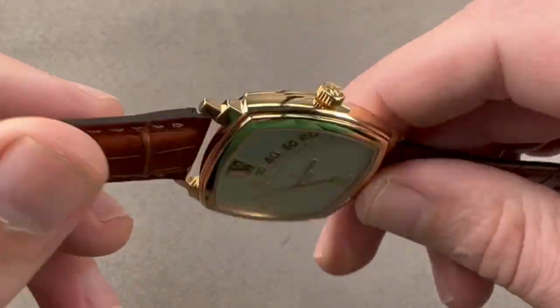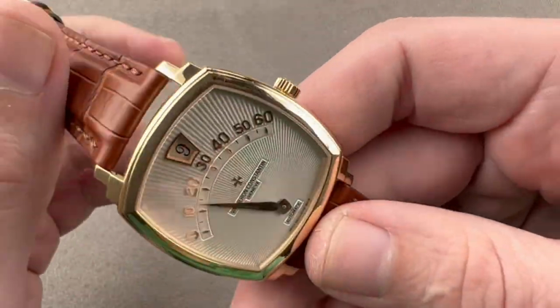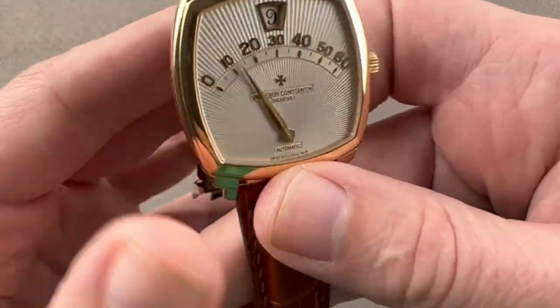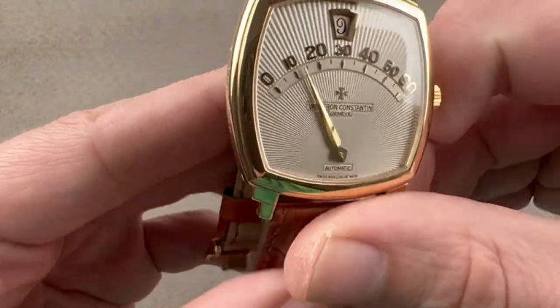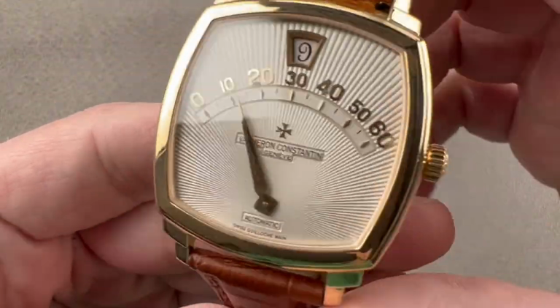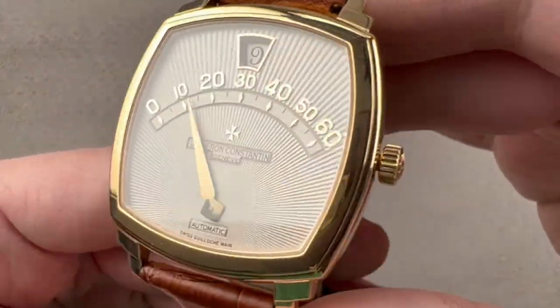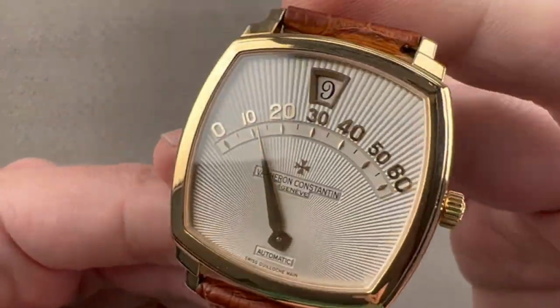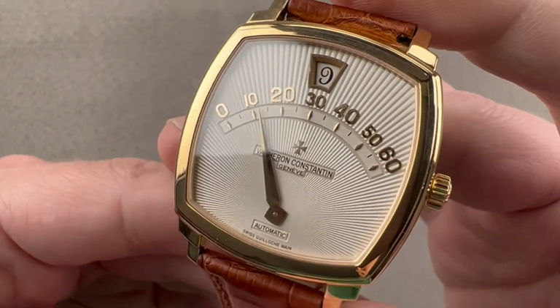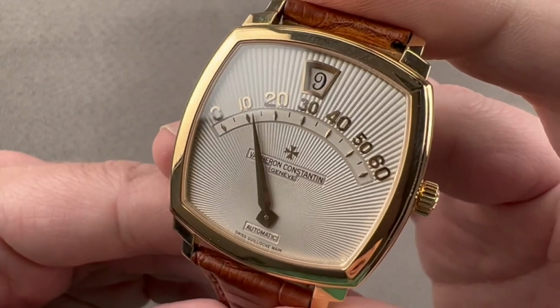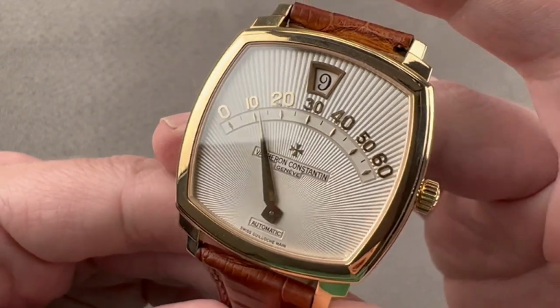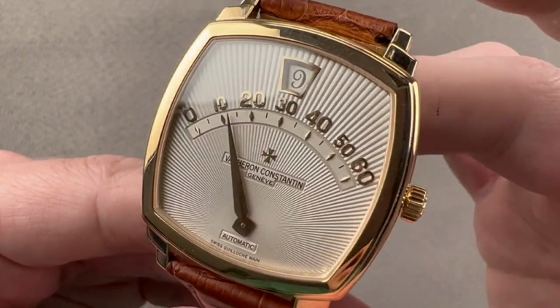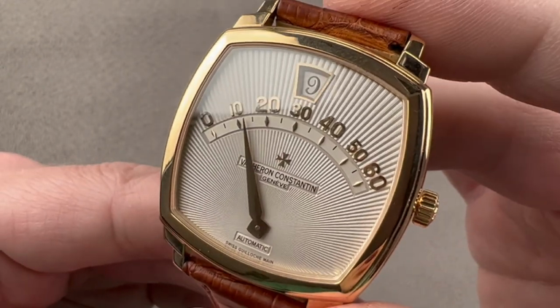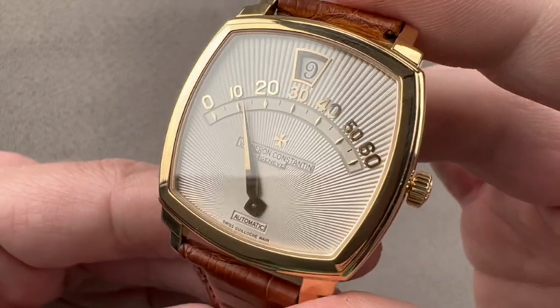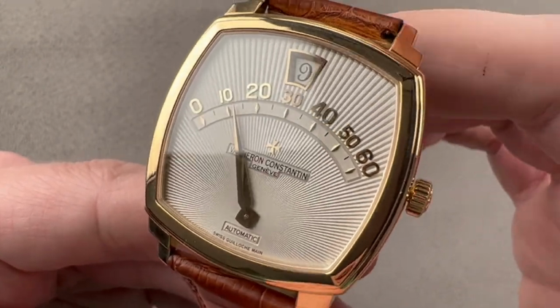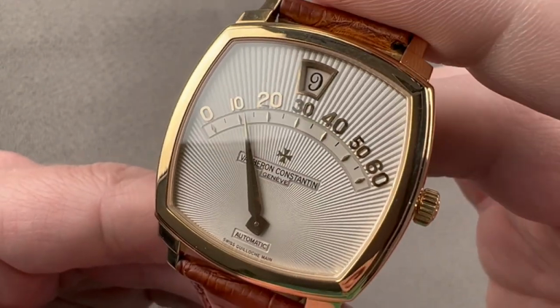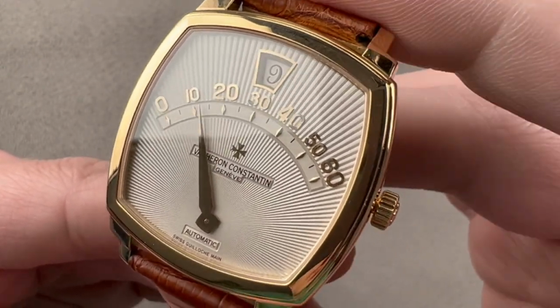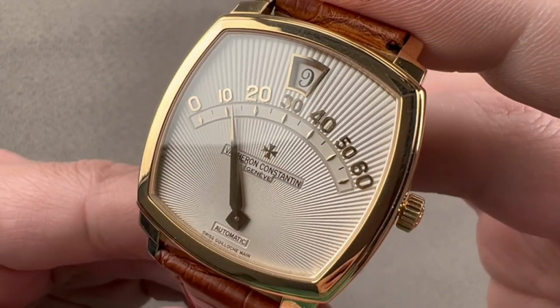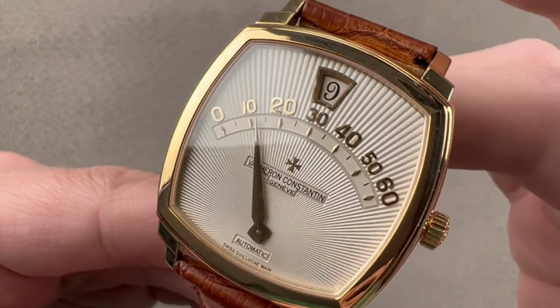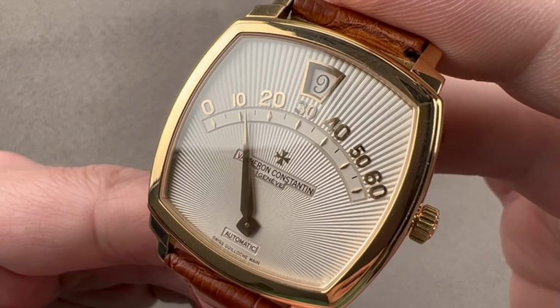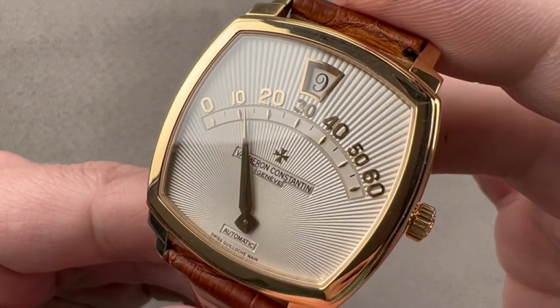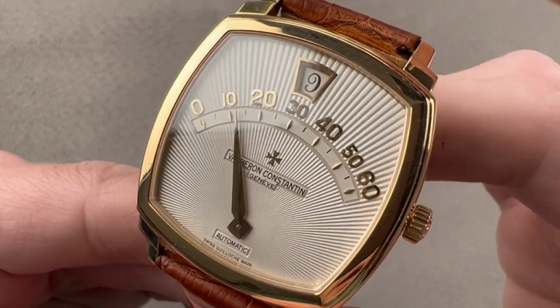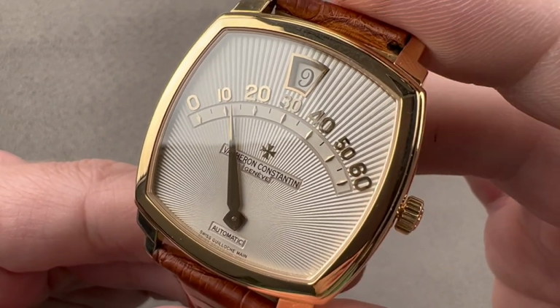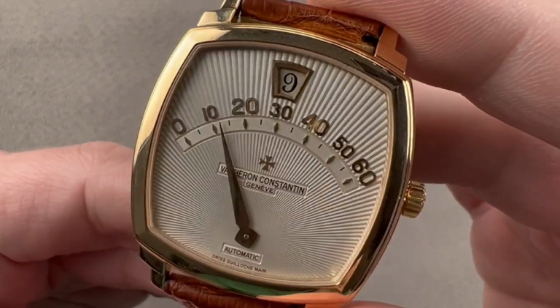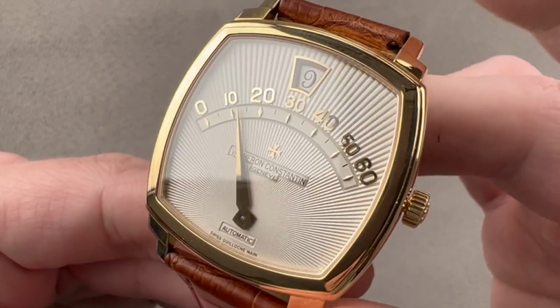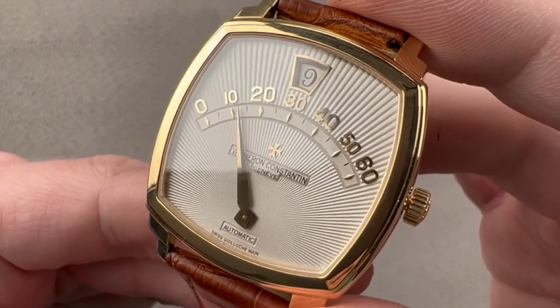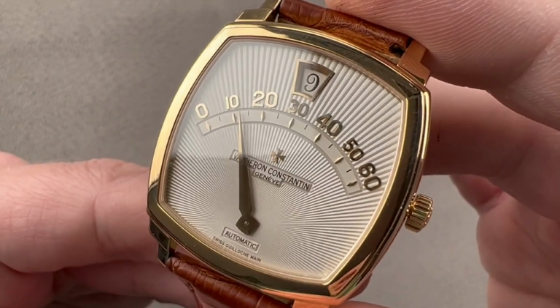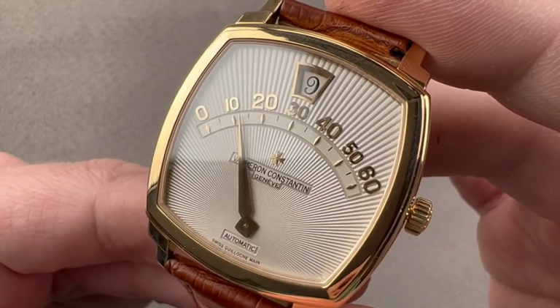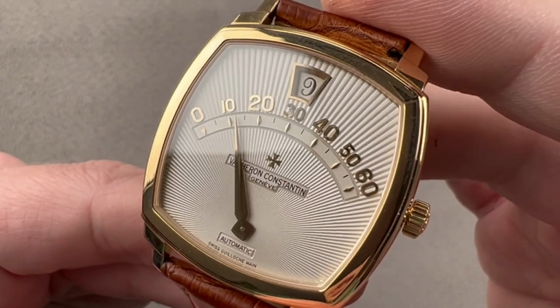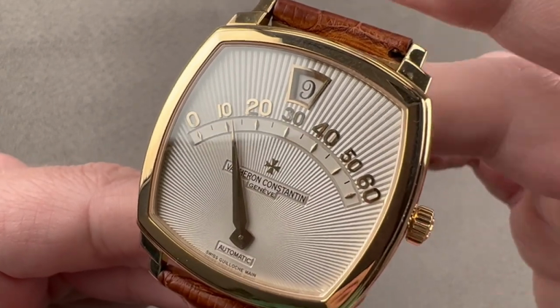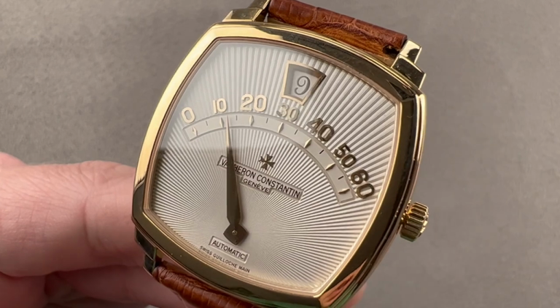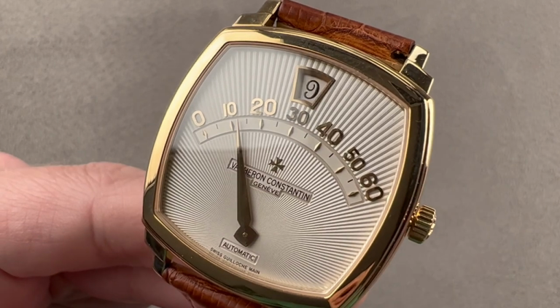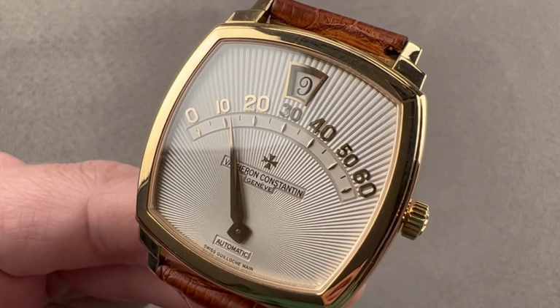All of this is 30 meters water resistant, but if you really want to get wet and wild with your Vacheron, I recommend an Overseas. This is for good times, high times, high and dry. Reach out to tmaso@thewatchbox.com for purchase and pricing details.